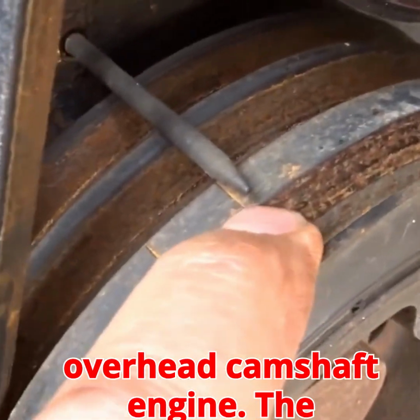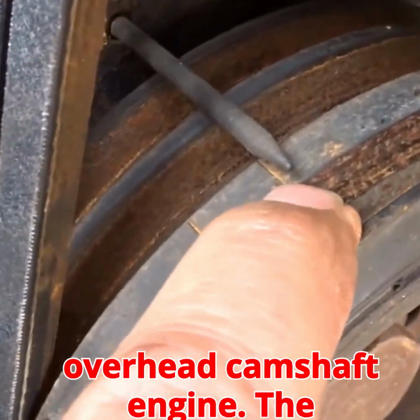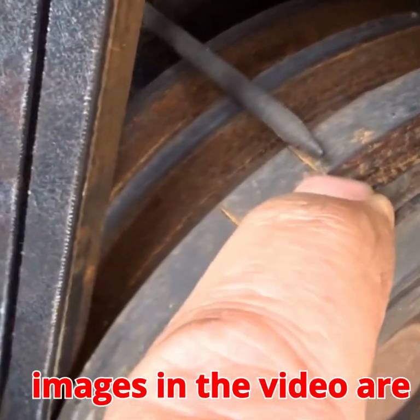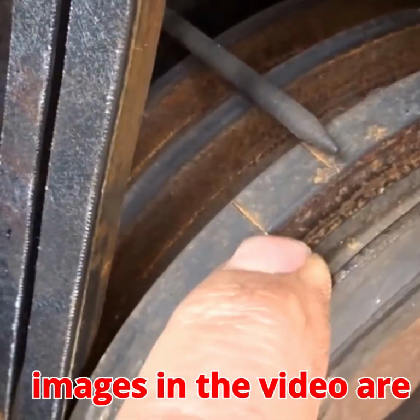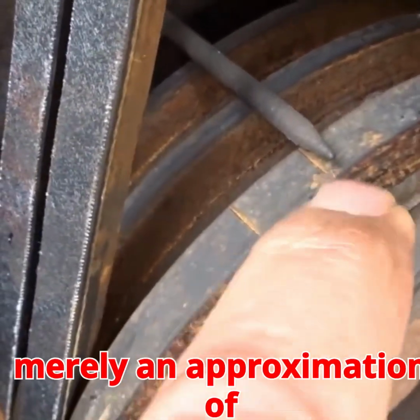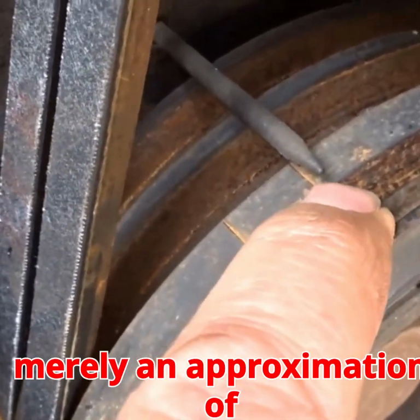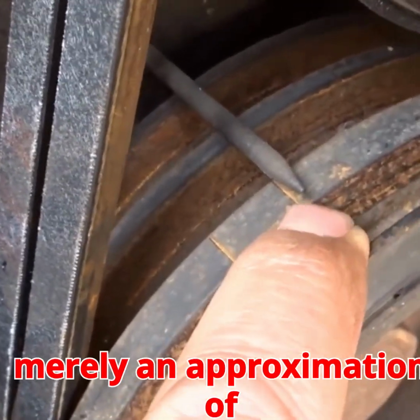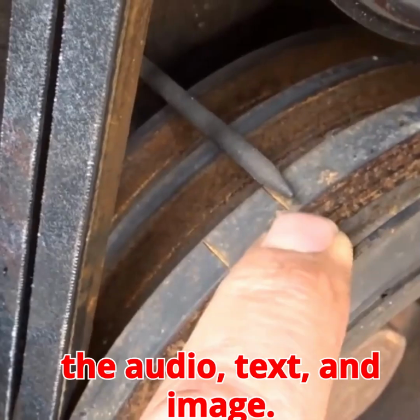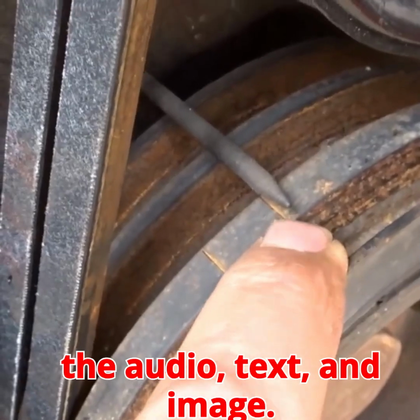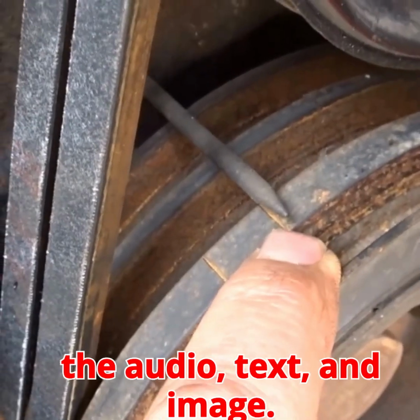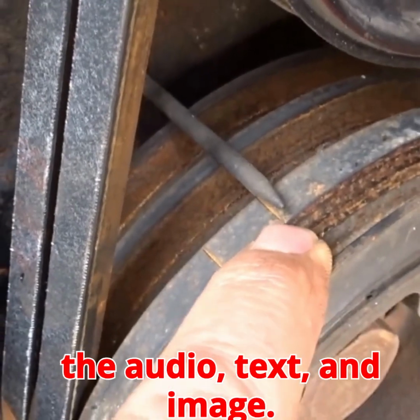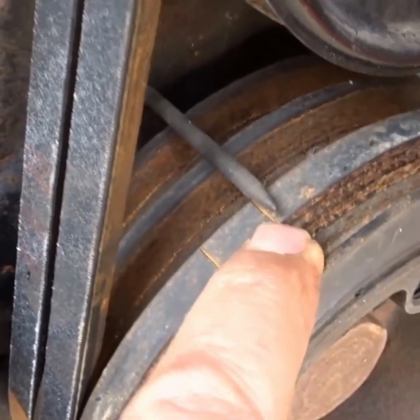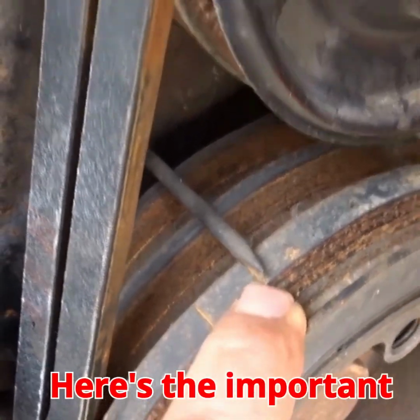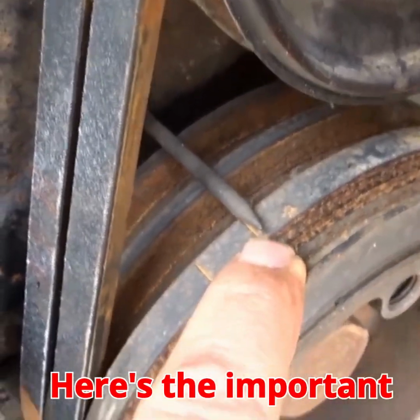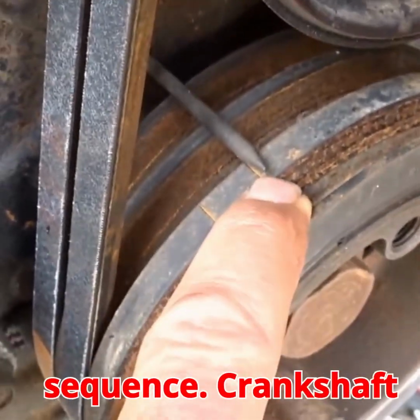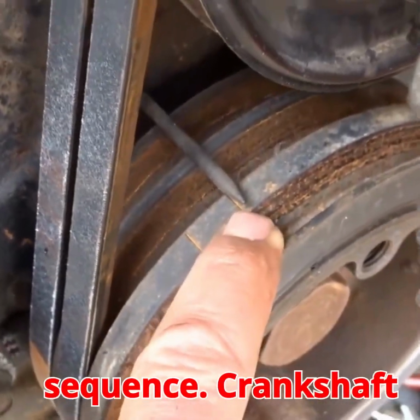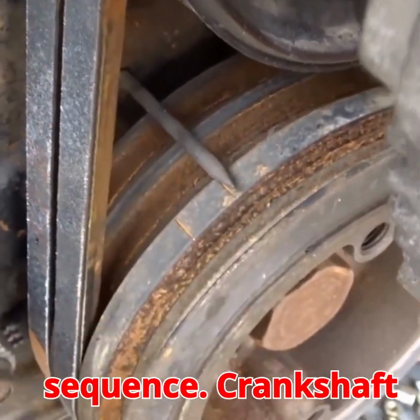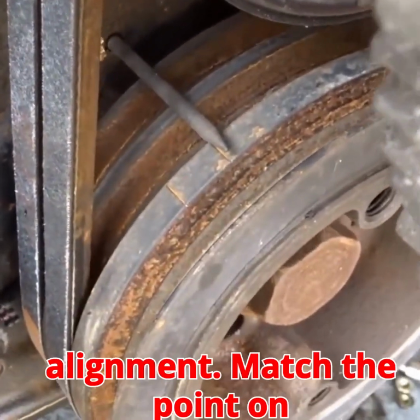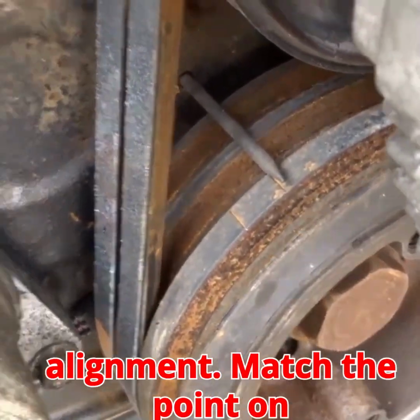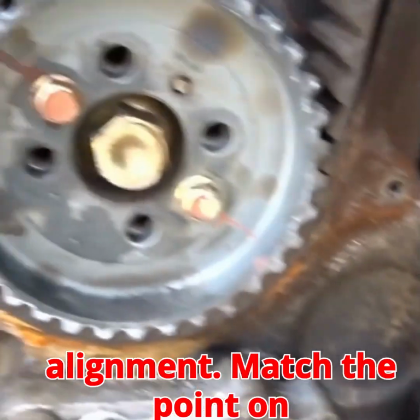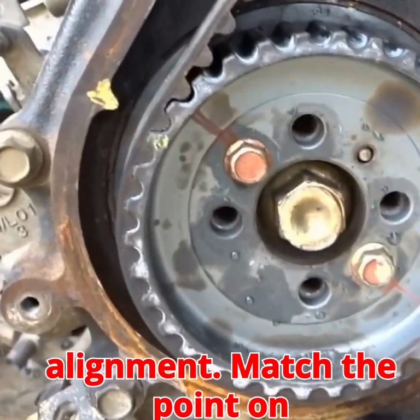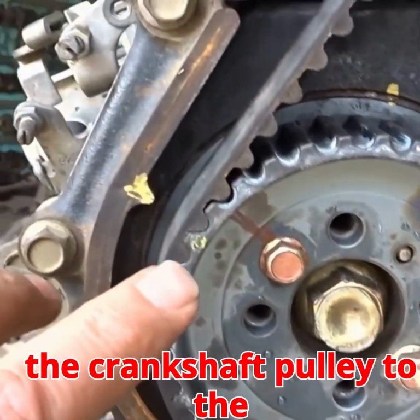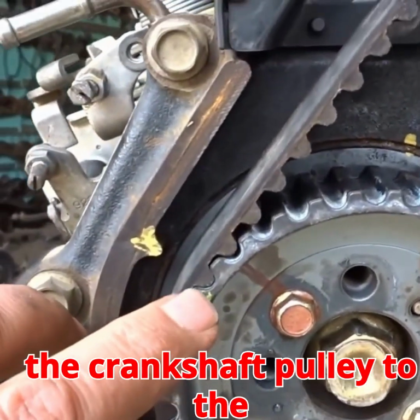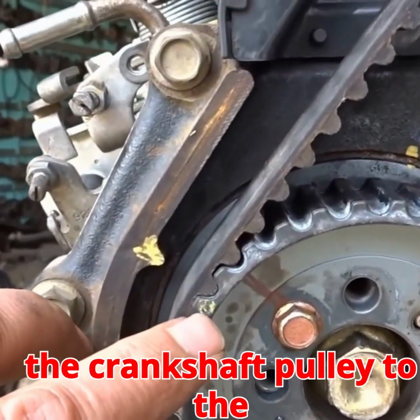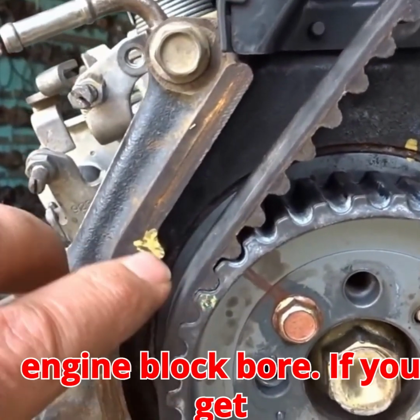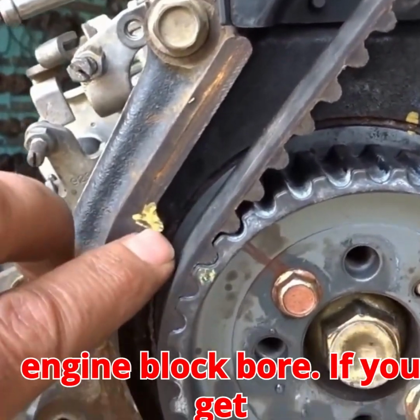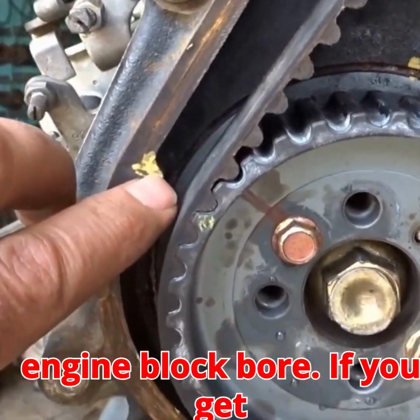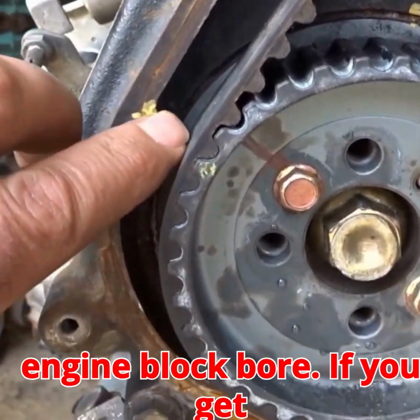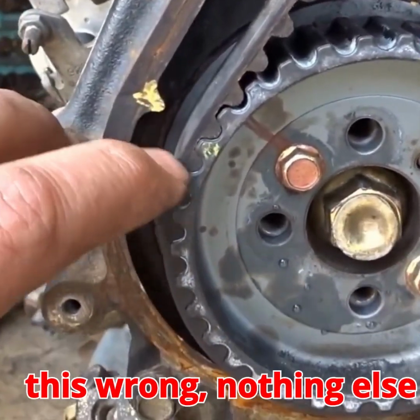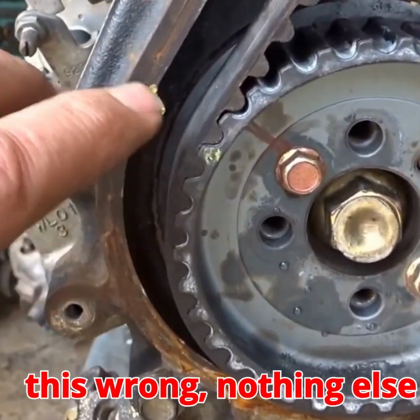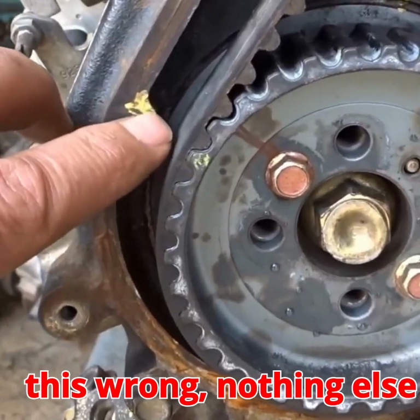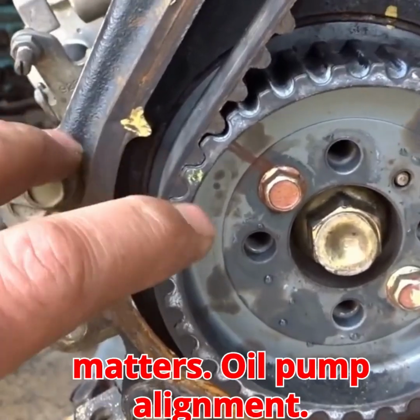Note: the images in the video are merely an approximation of the audio, text, and image. Here's the important sequence. Crankshaft alignment: match the point on the crankshaft pulley to the engine block bore. If you get this wrong, nothing else matters.